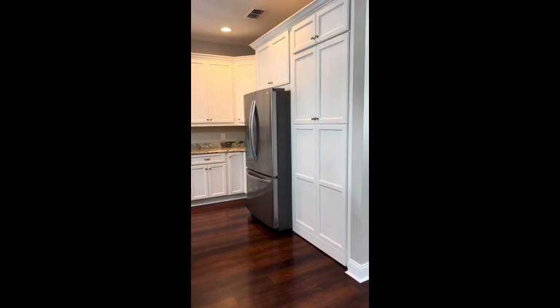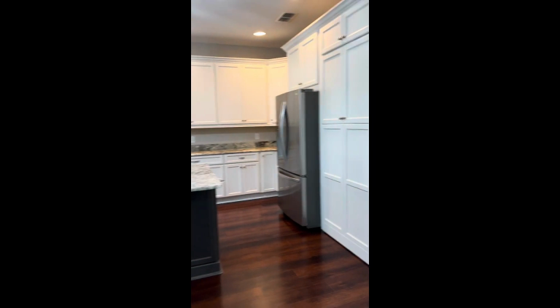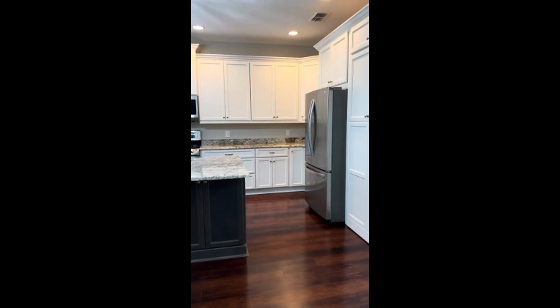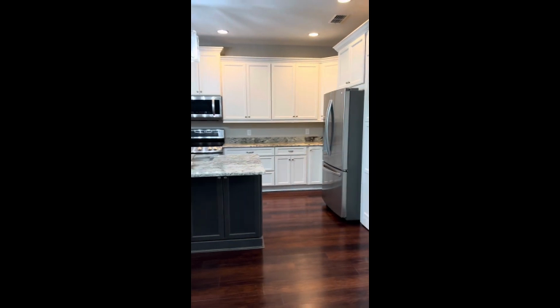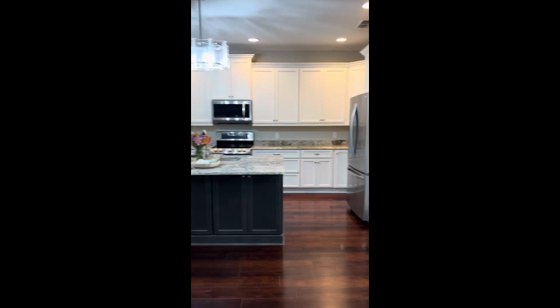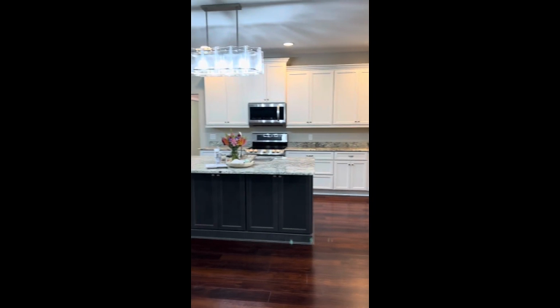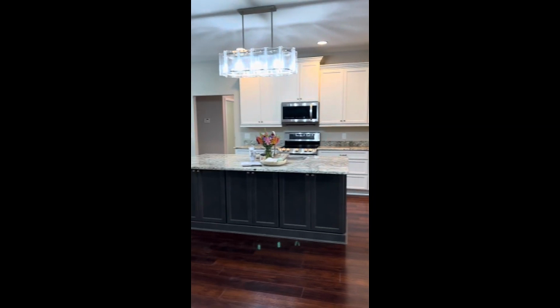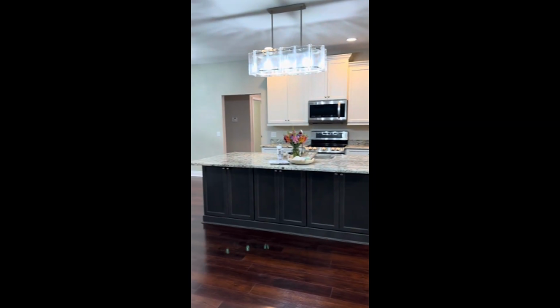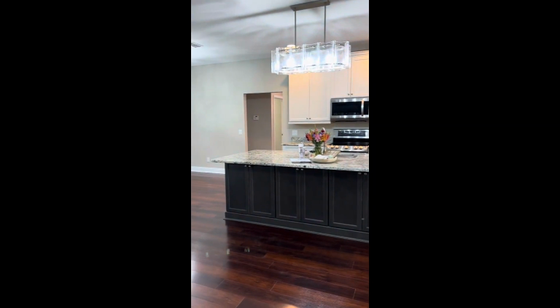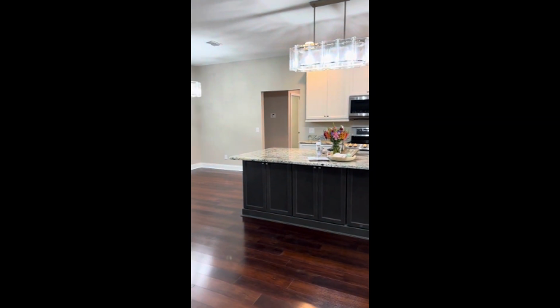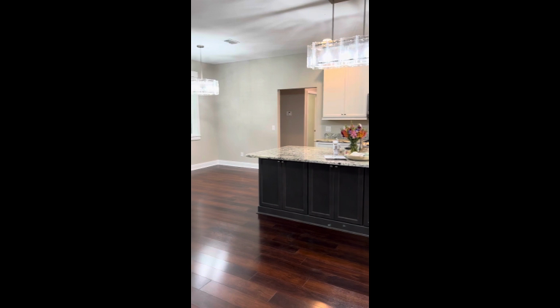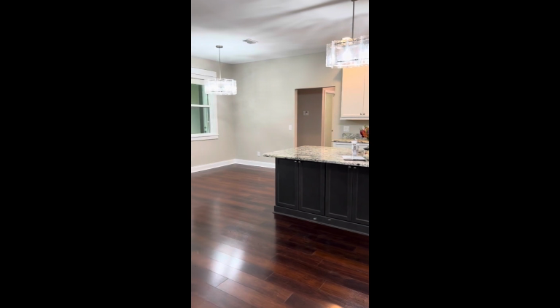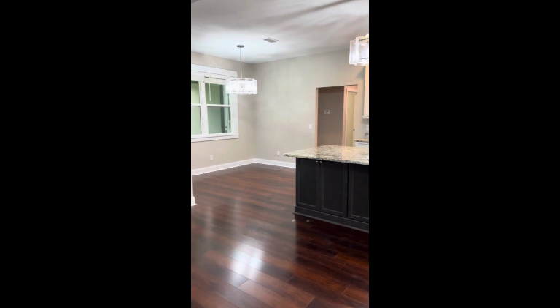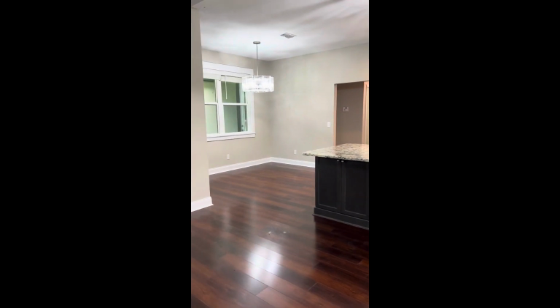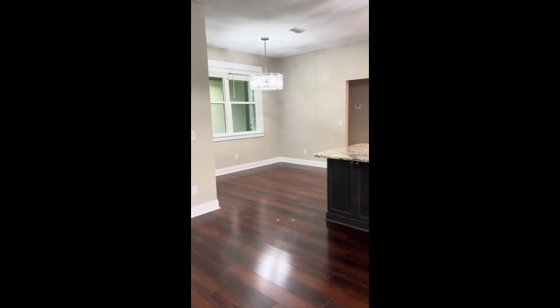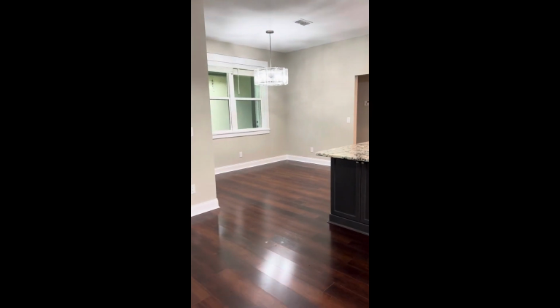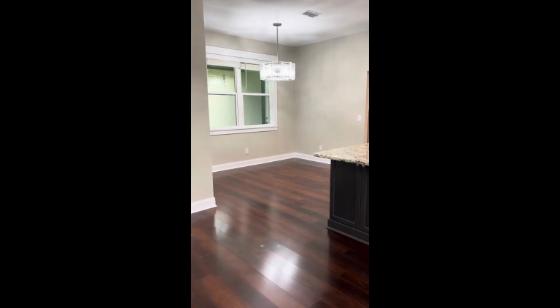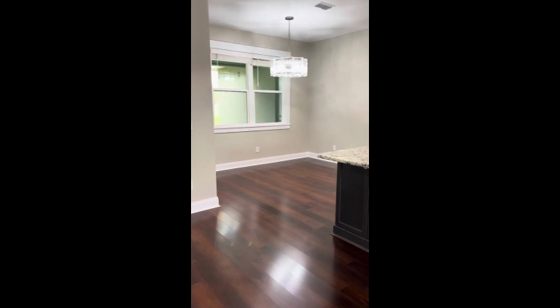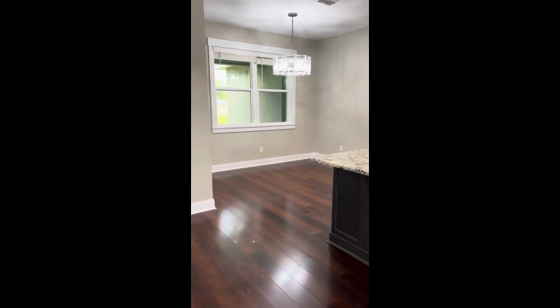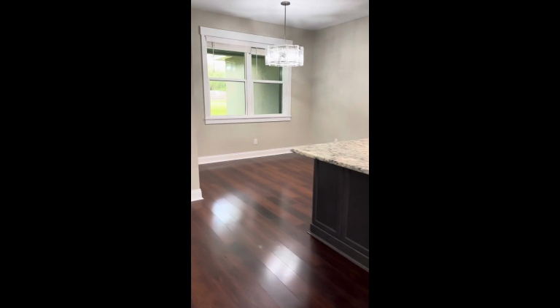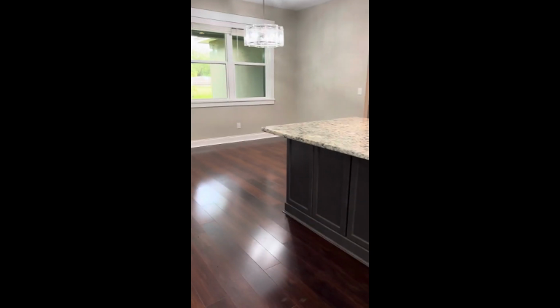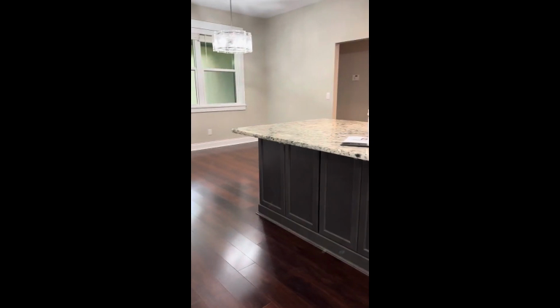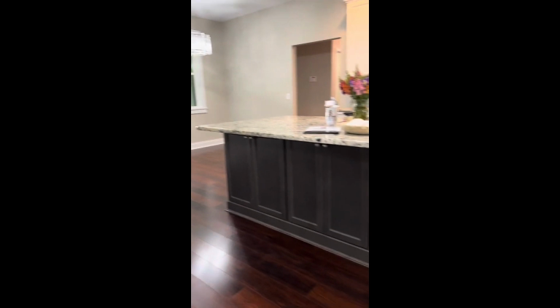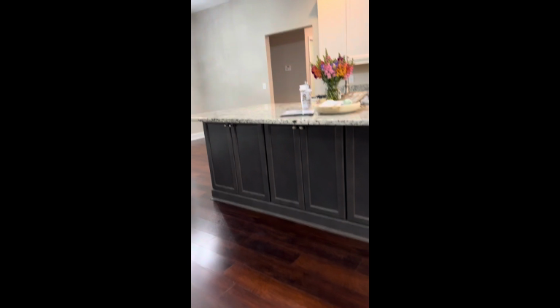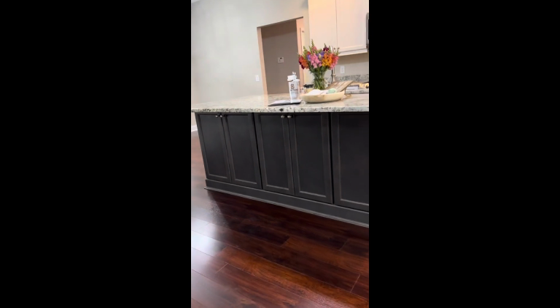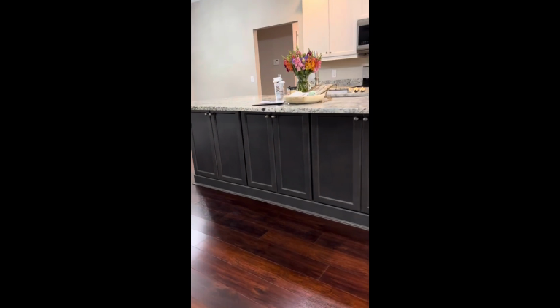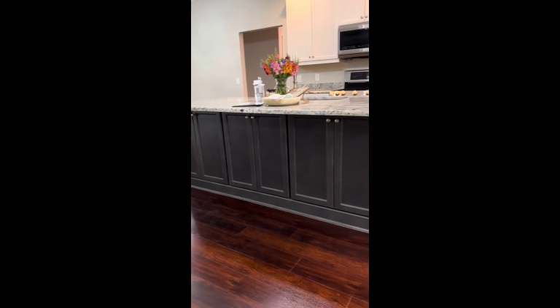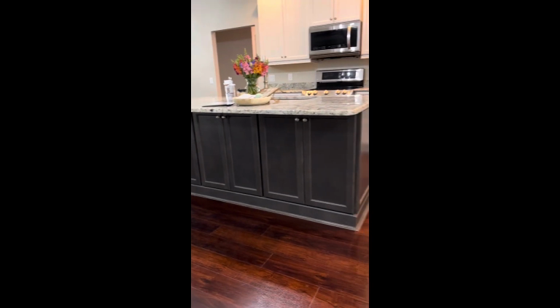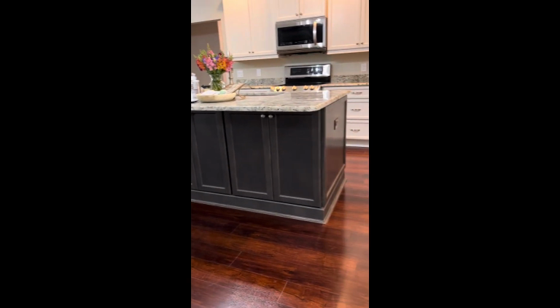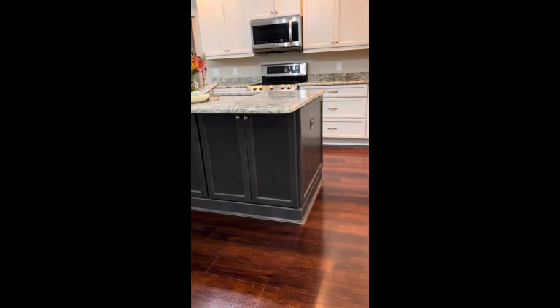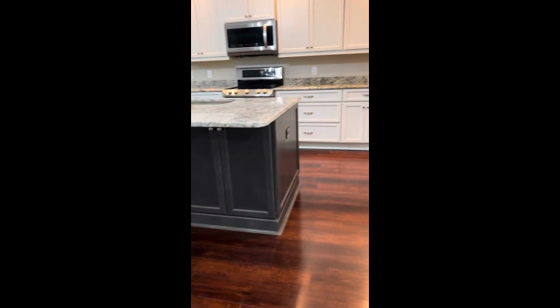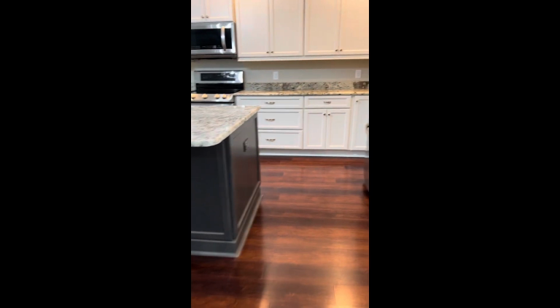Open floor plan, good-sized kitchen, beautiful island, dining room back there. The island has cabinet door storage on both sides.